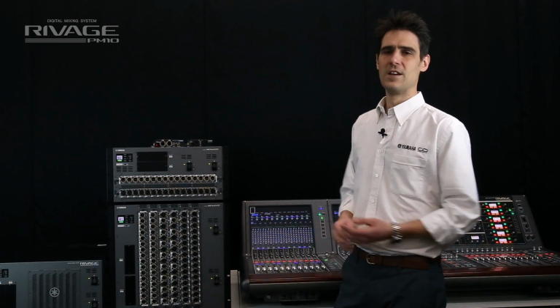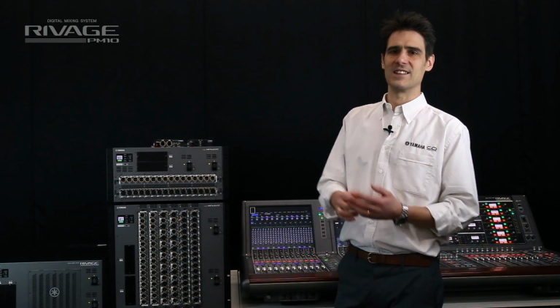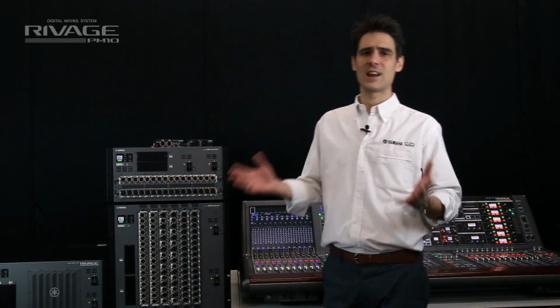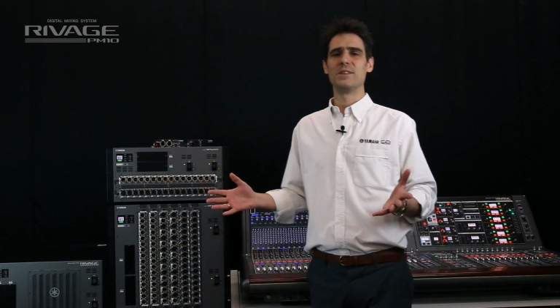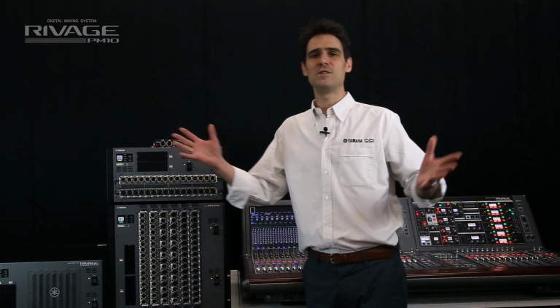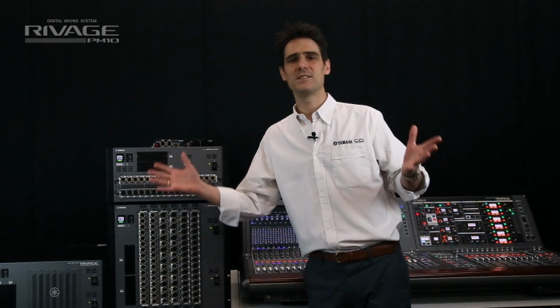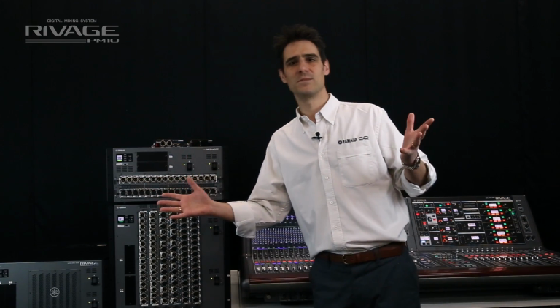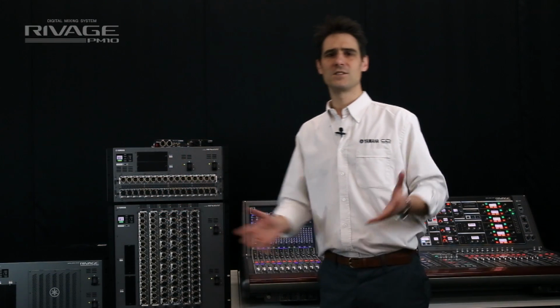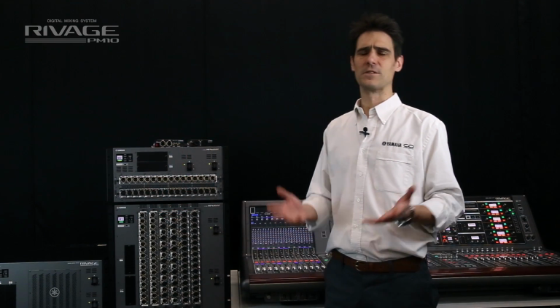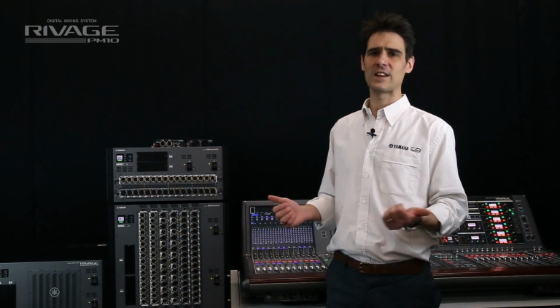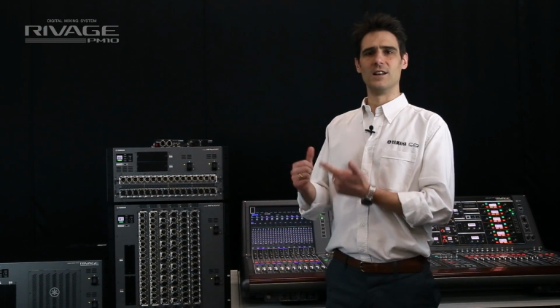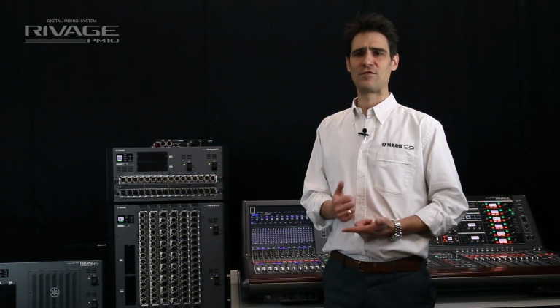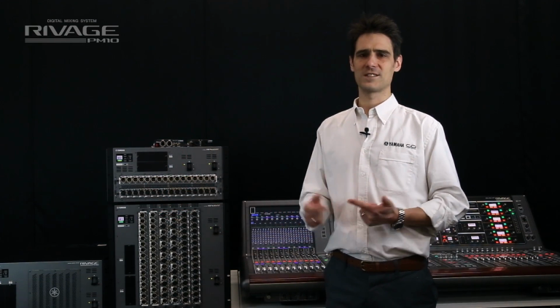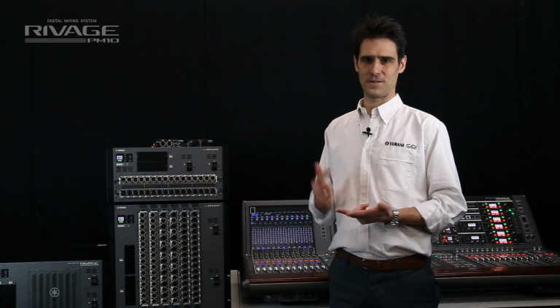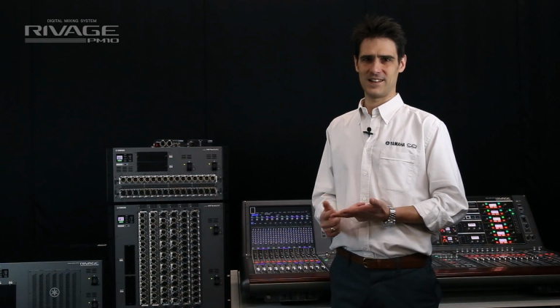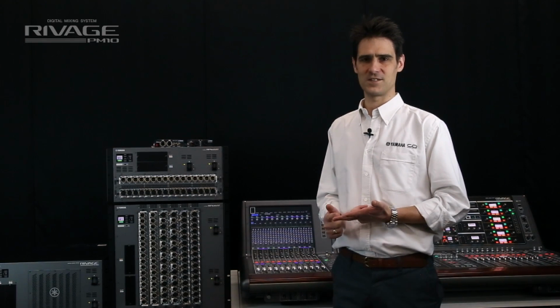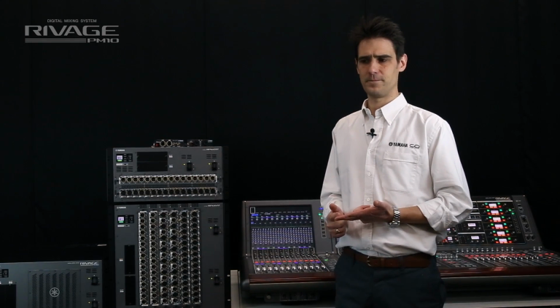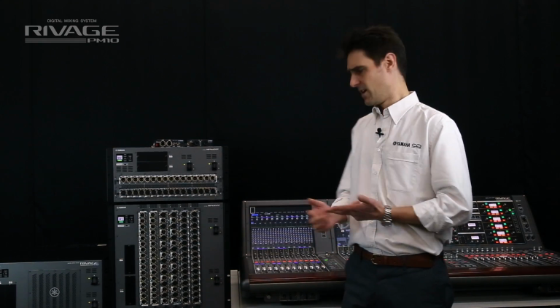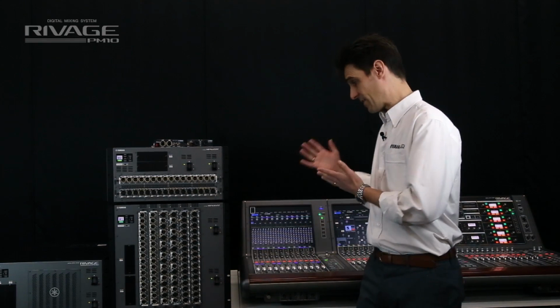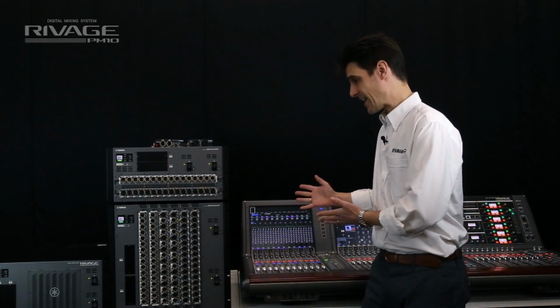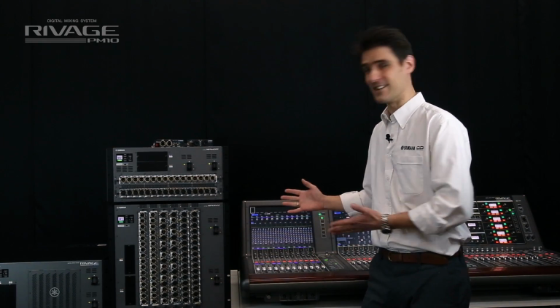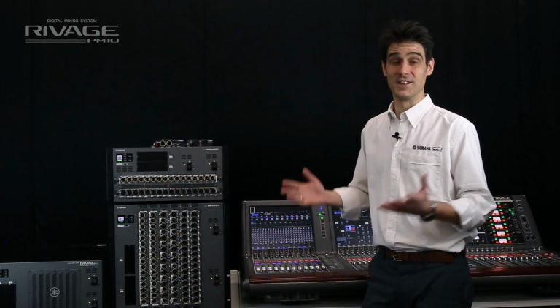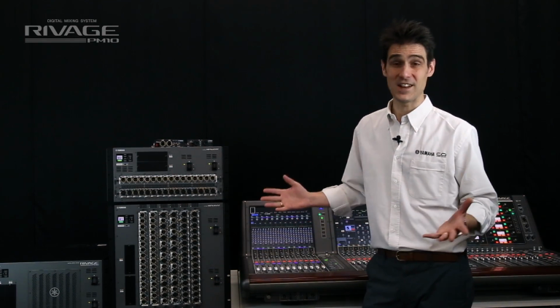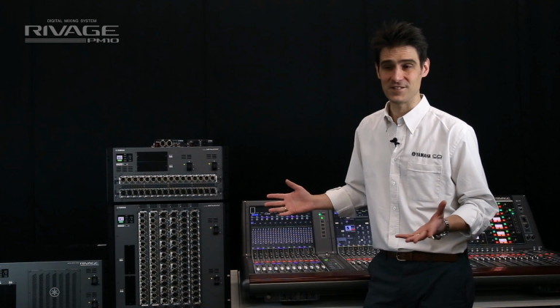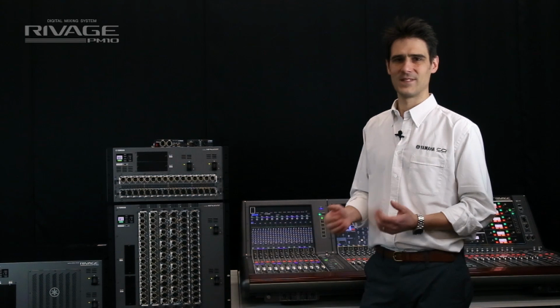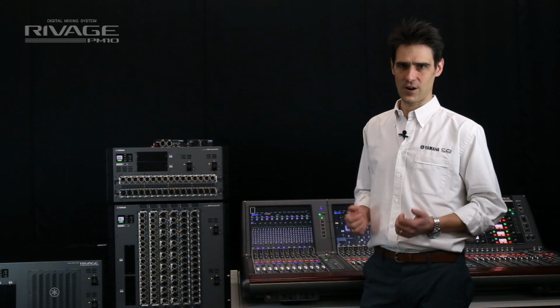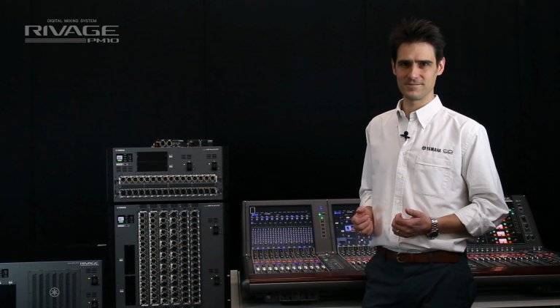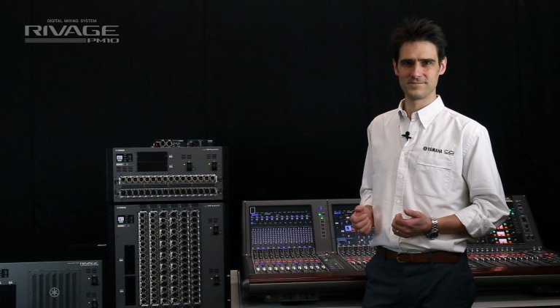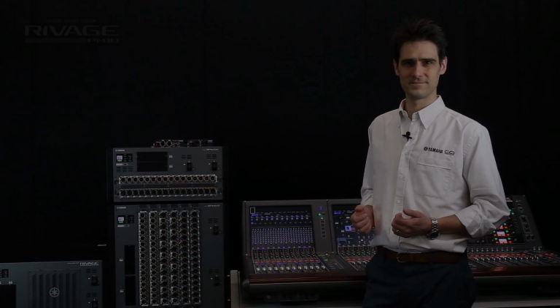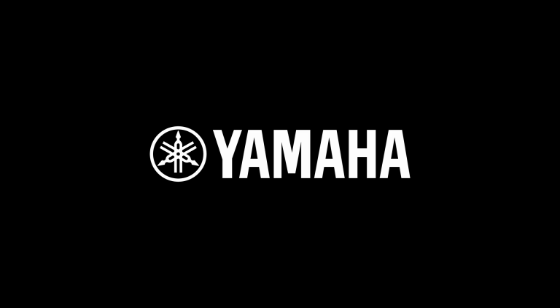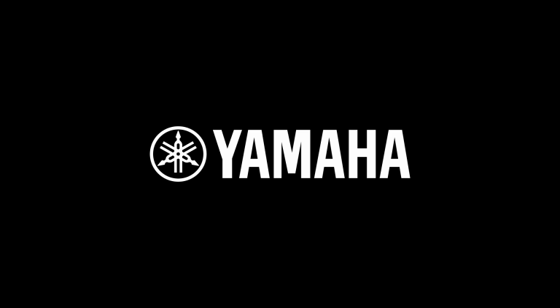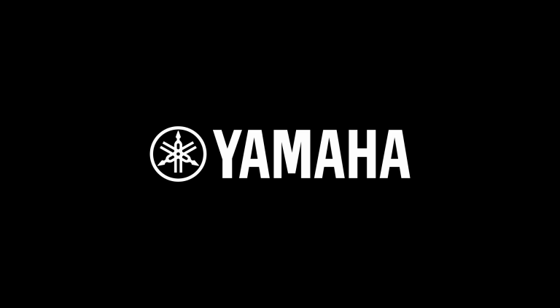Create scalable, distributed systems suitable for touring, live broadcast or fixed installation. RIVAGE PM10, the new generation, is growing. We'll be right back.